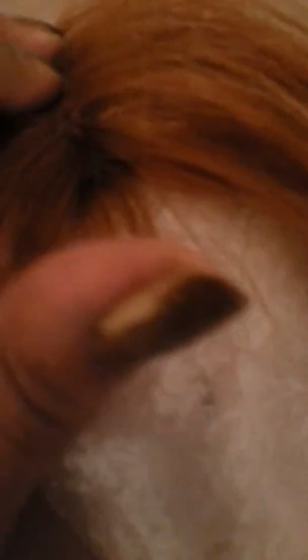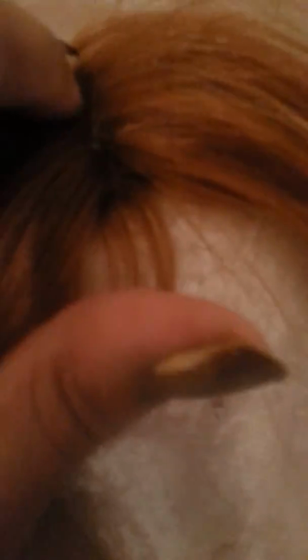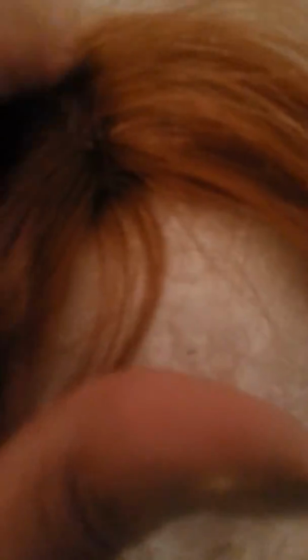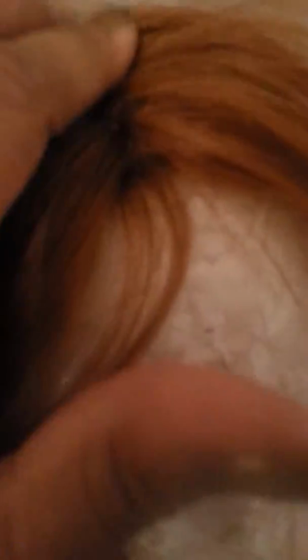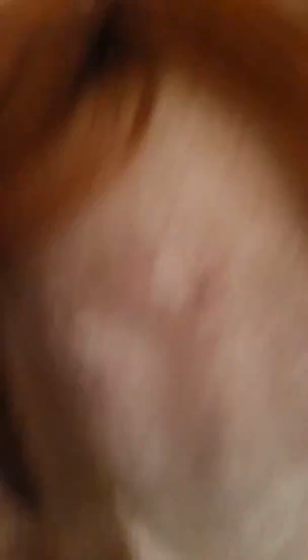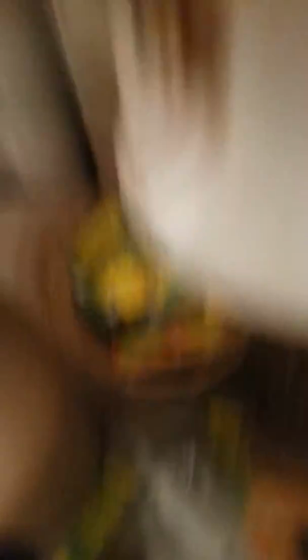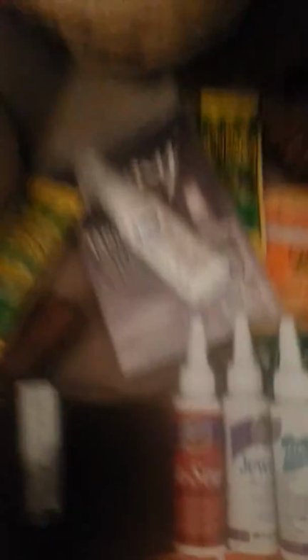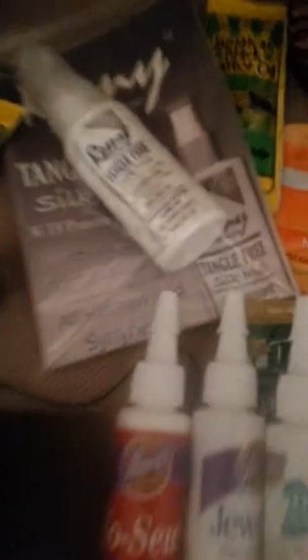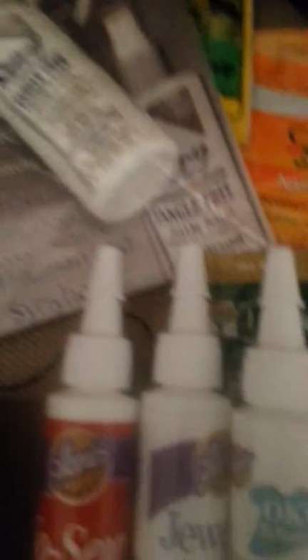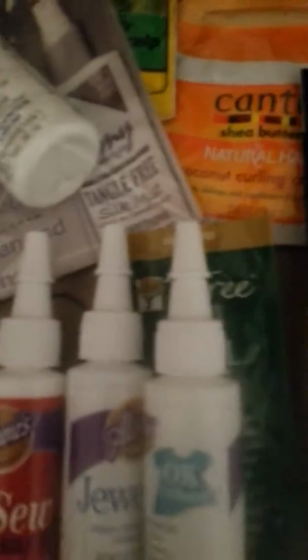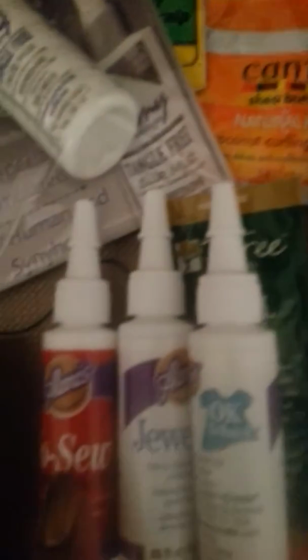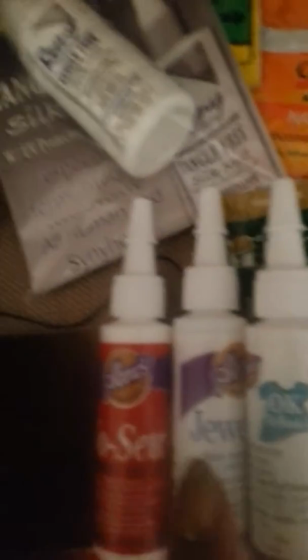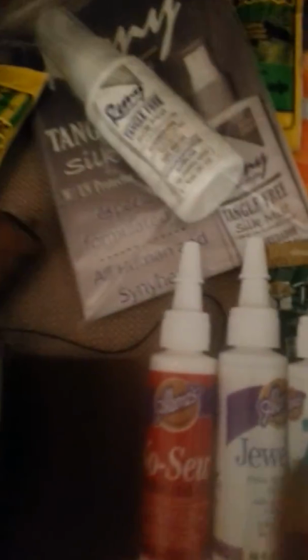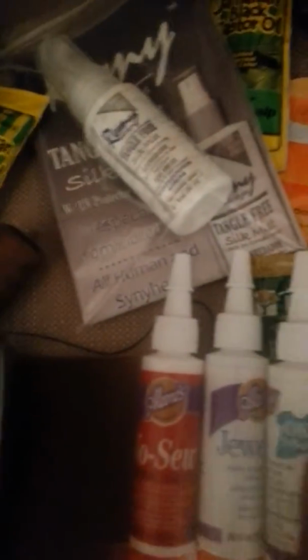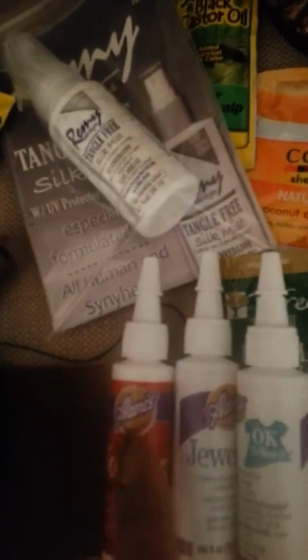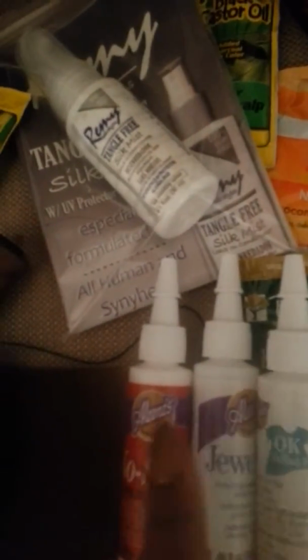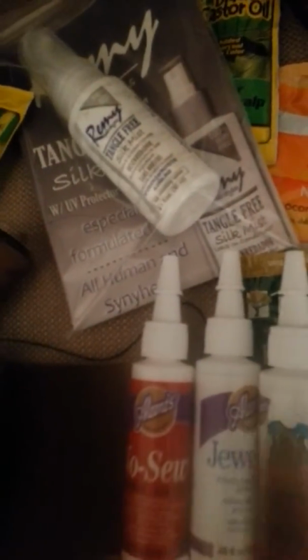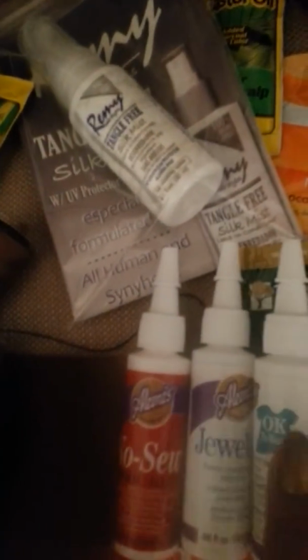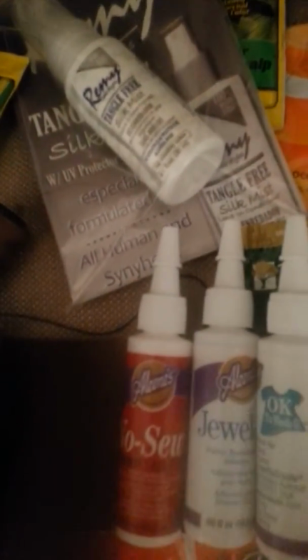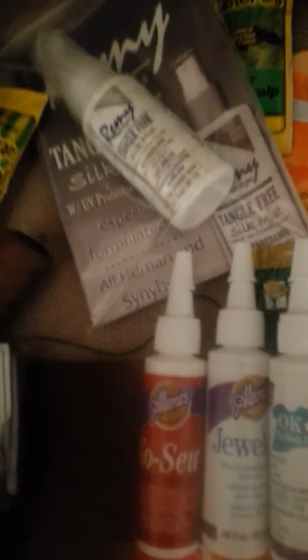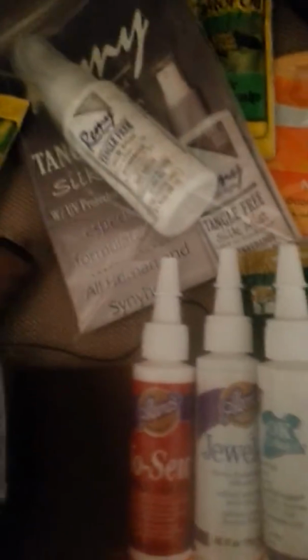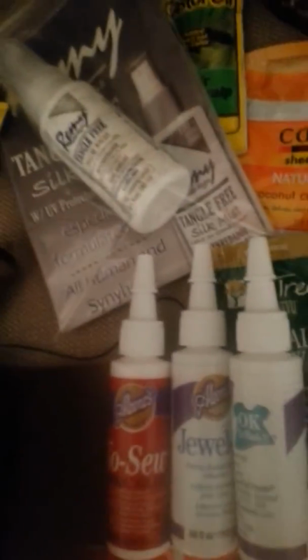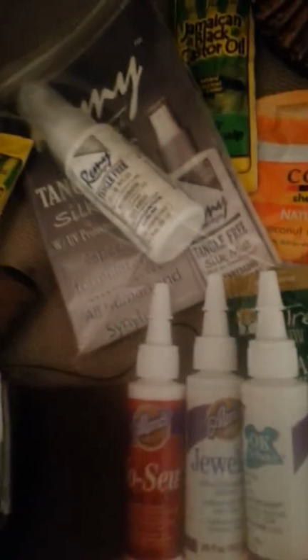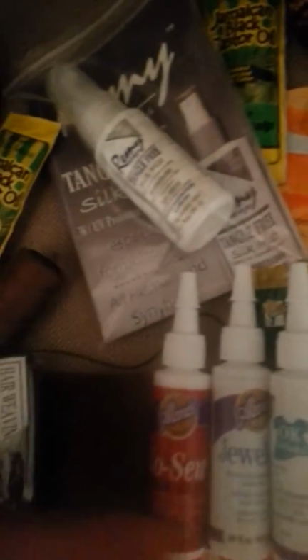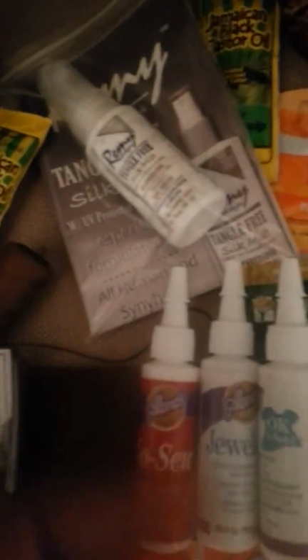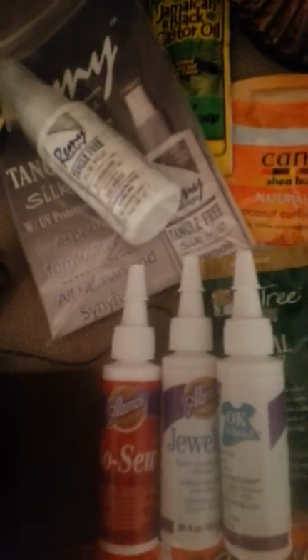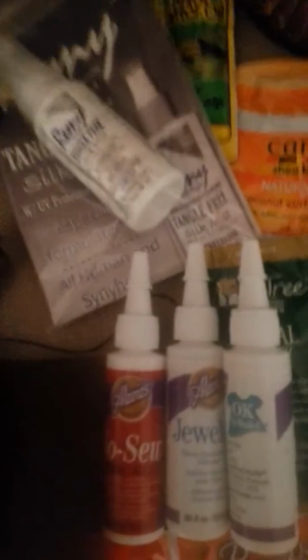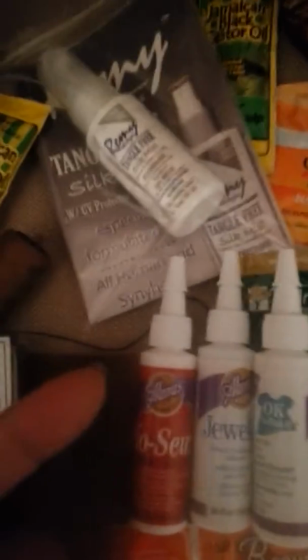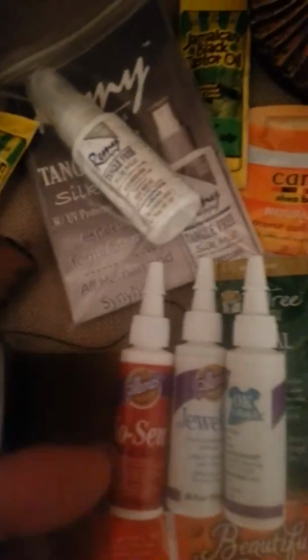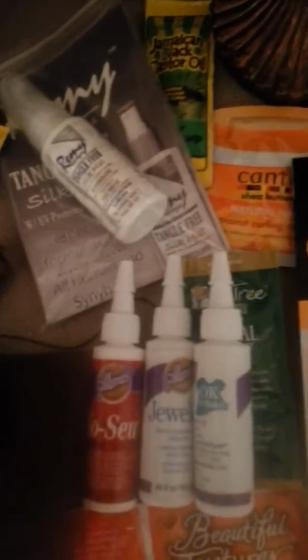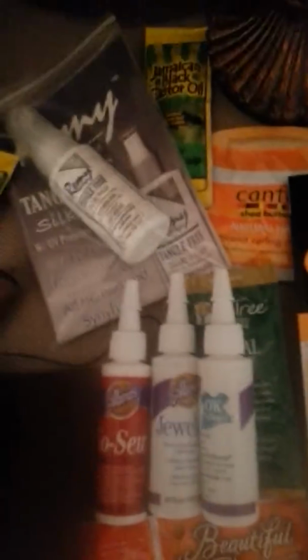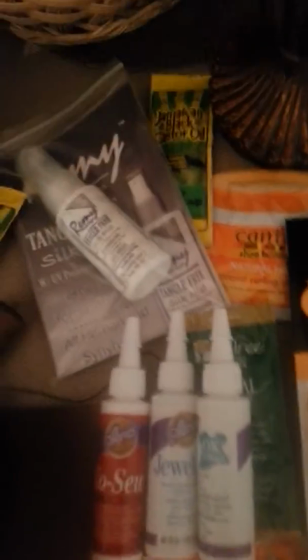I was worried about the fabric glue being tacky or too sticky, which it still does feel sticky on the back part. This little sample pack was like $2.99 instead of me getting a larger size that I wasn't sure about.